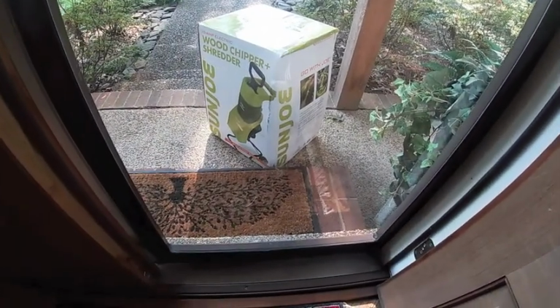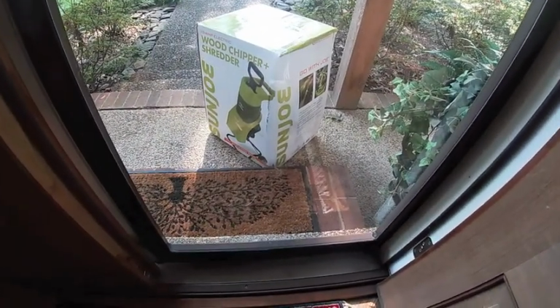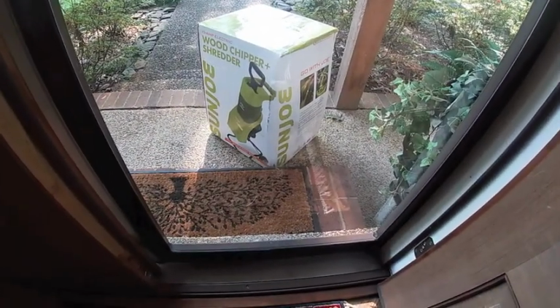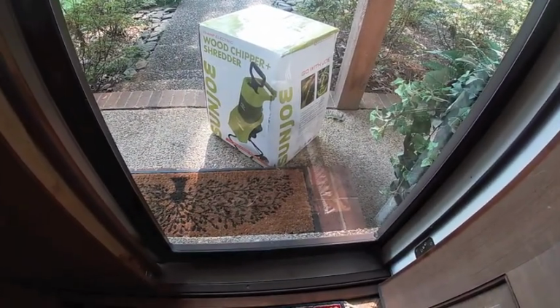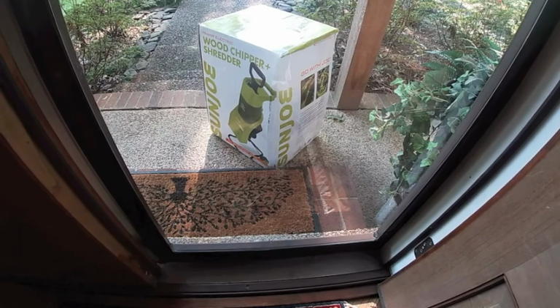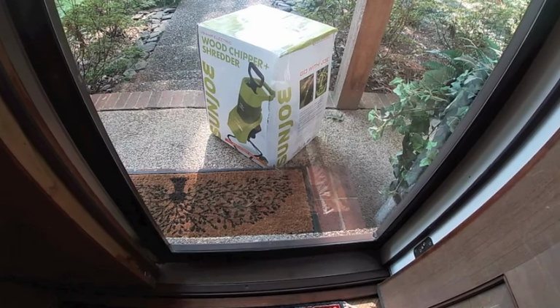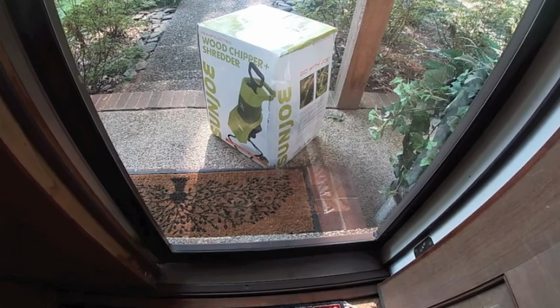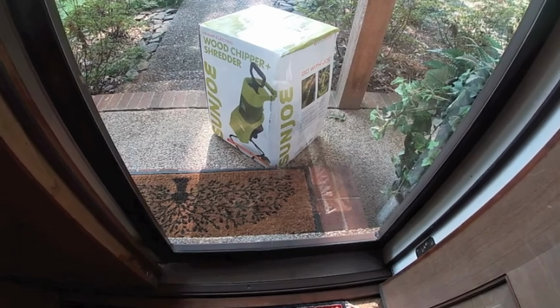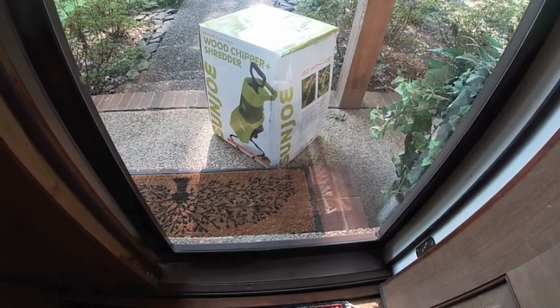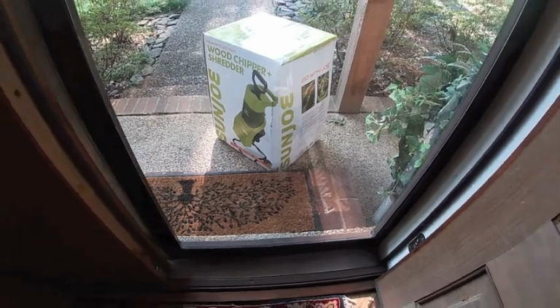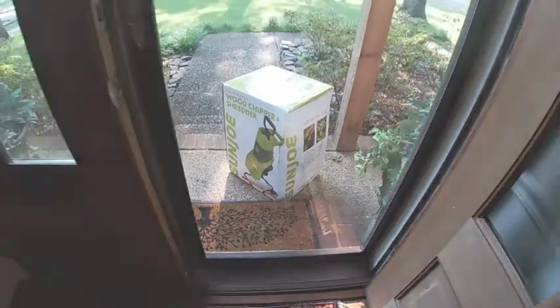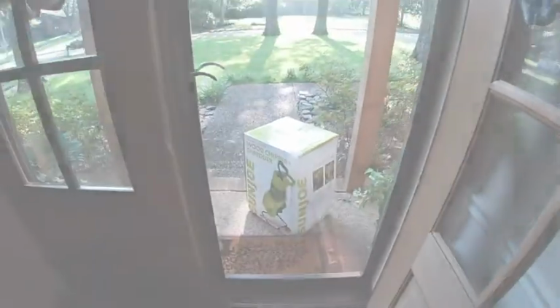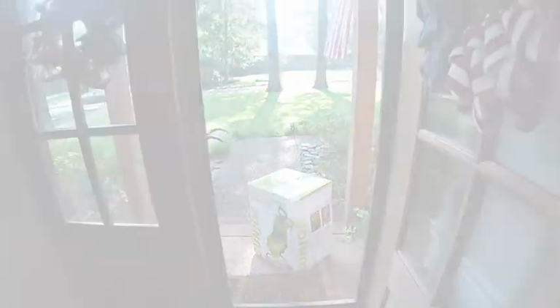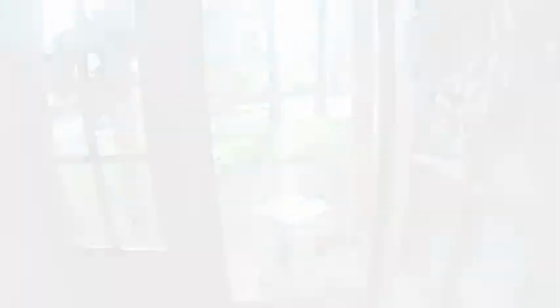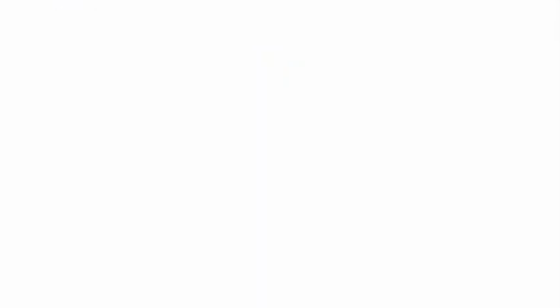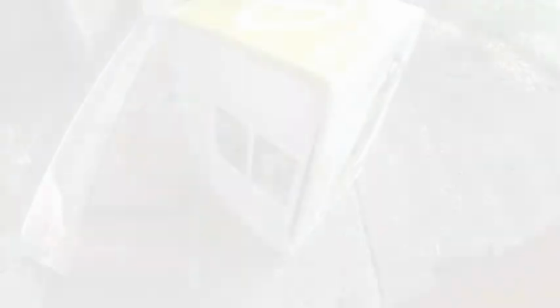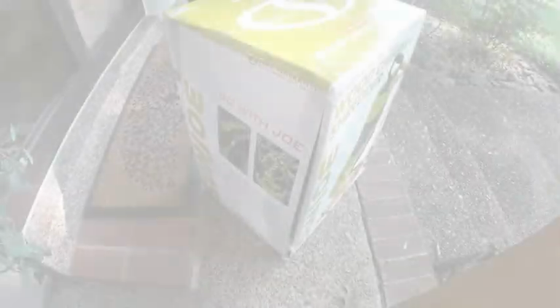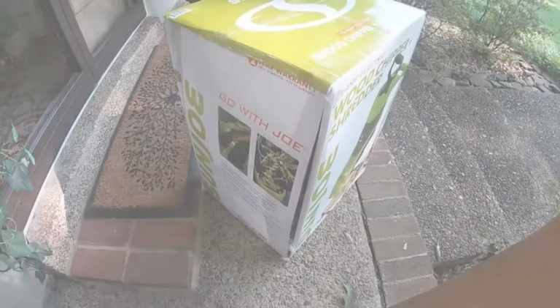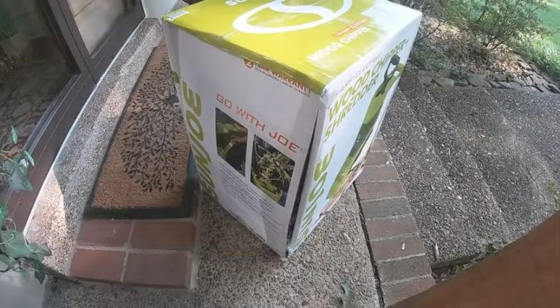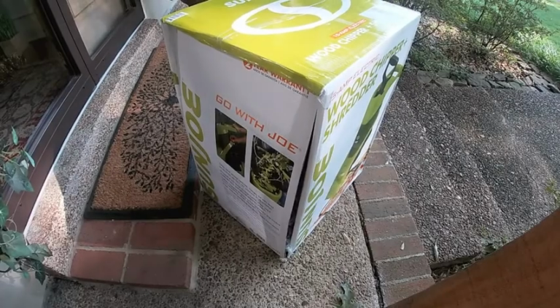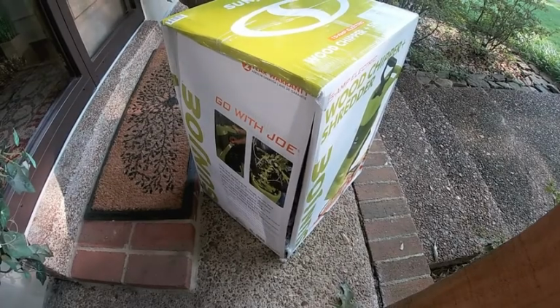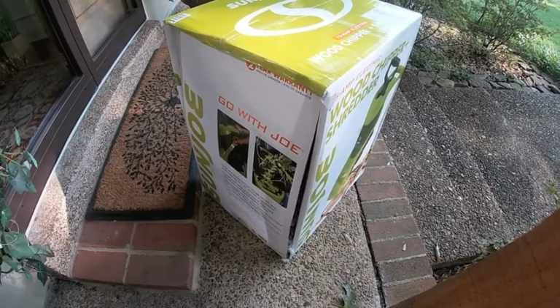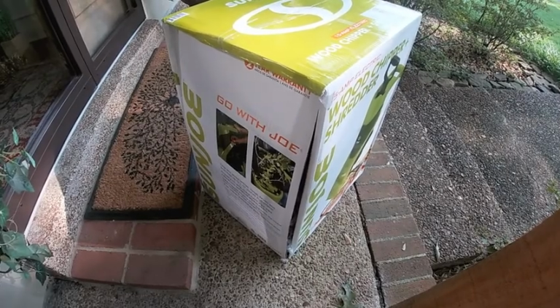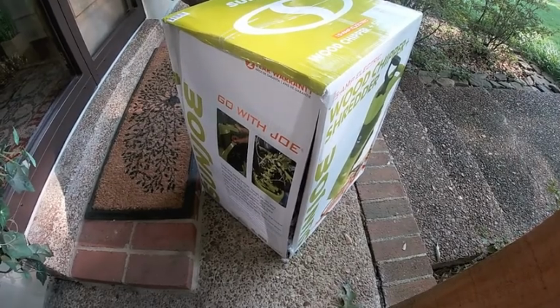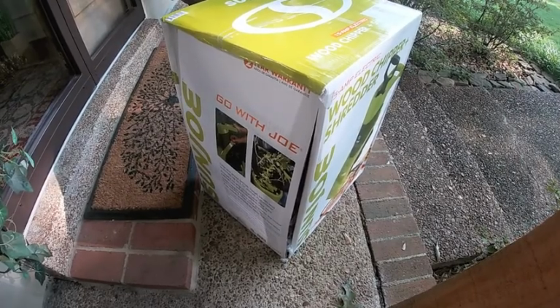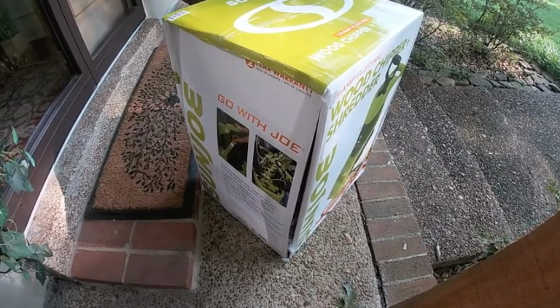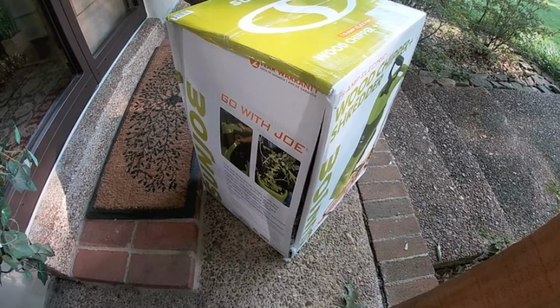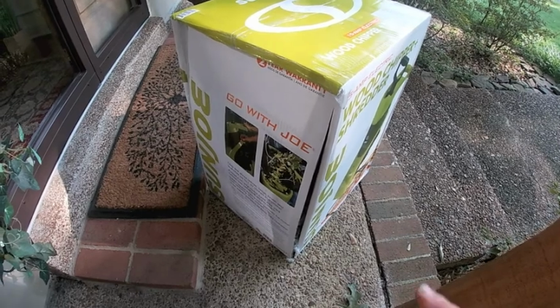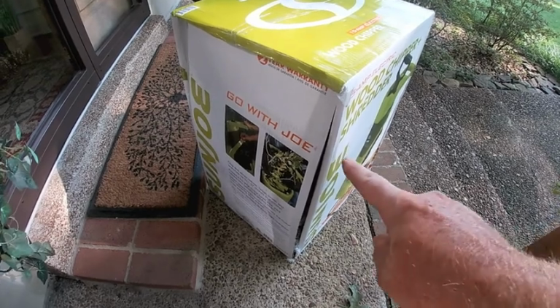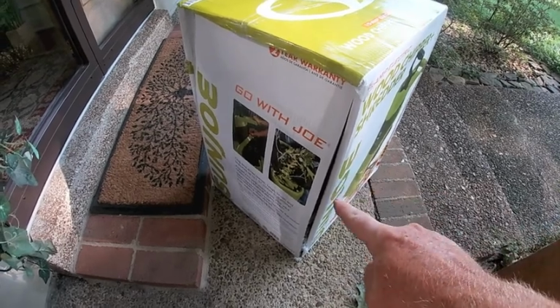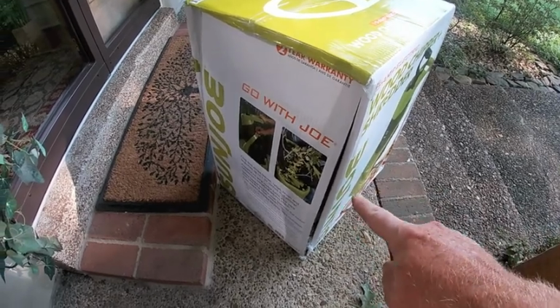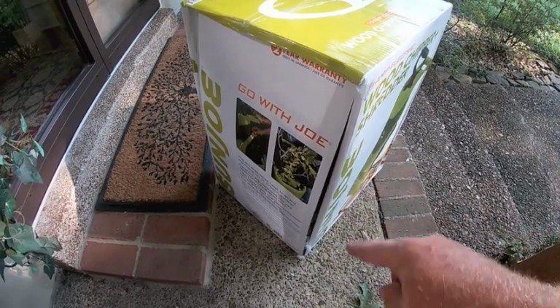Amazon package number 975. Oh dear, it appears we have some box damage. You can see right here in the corner we have an opening.